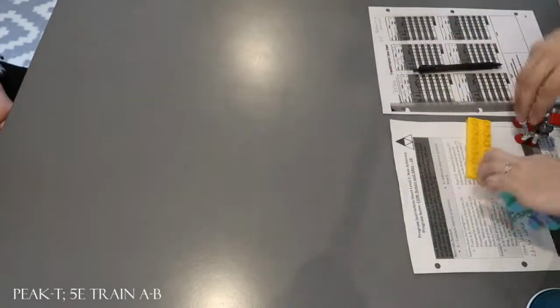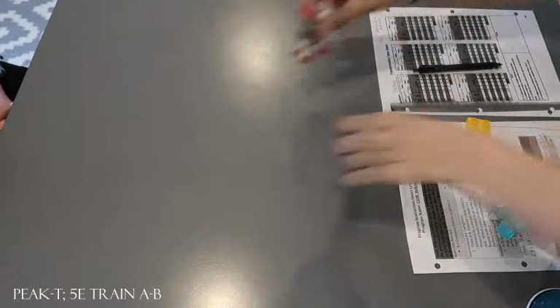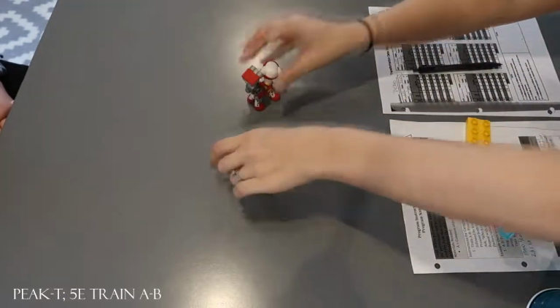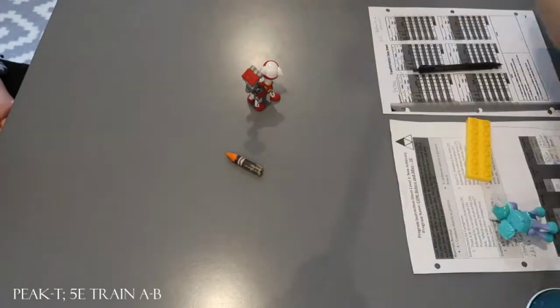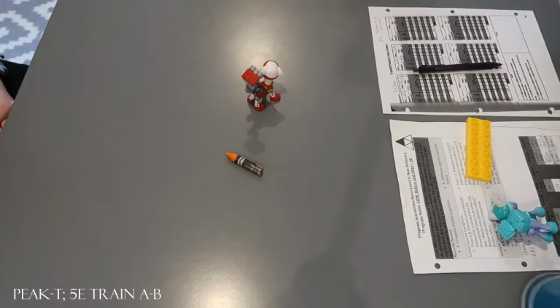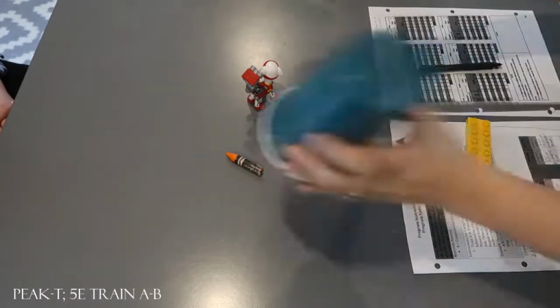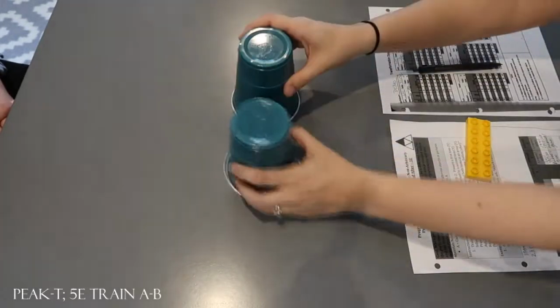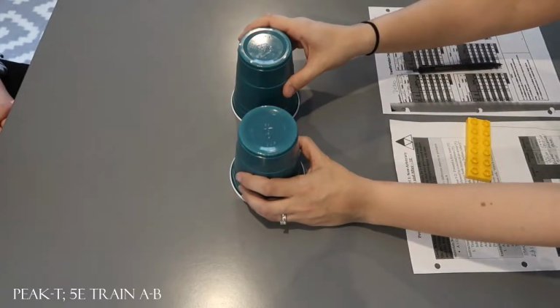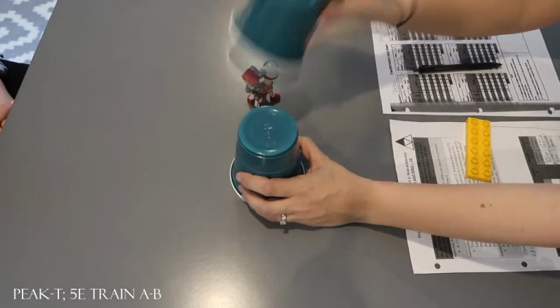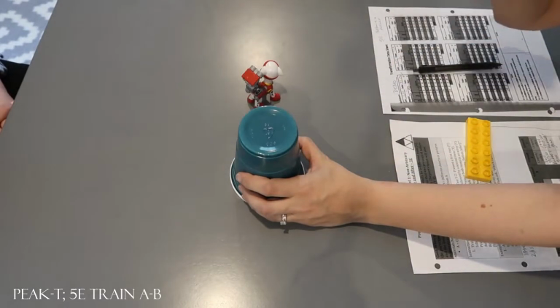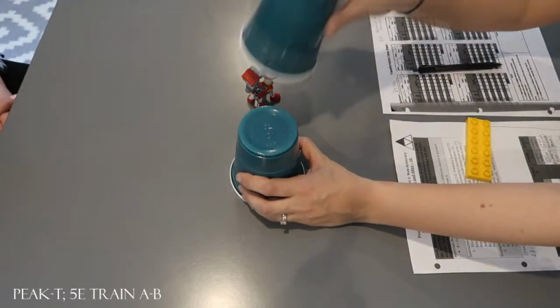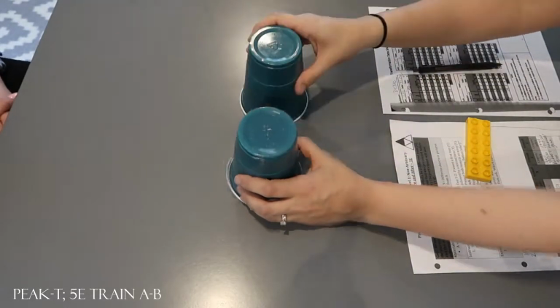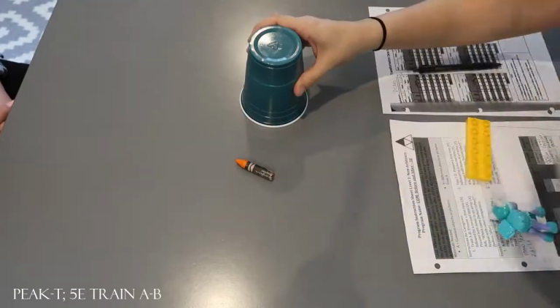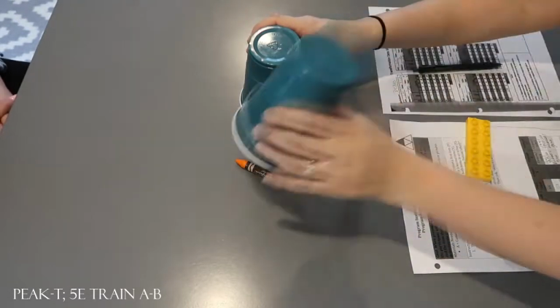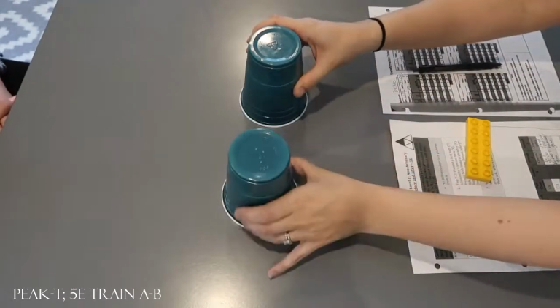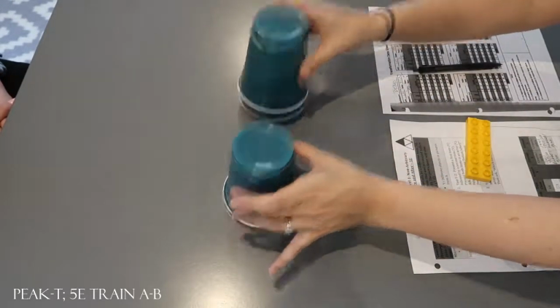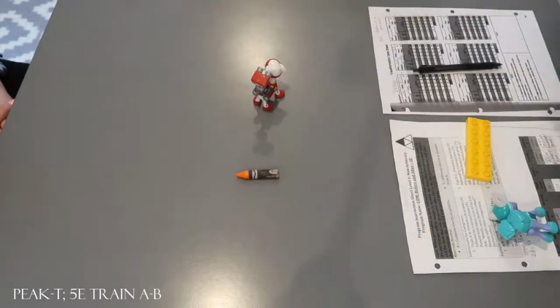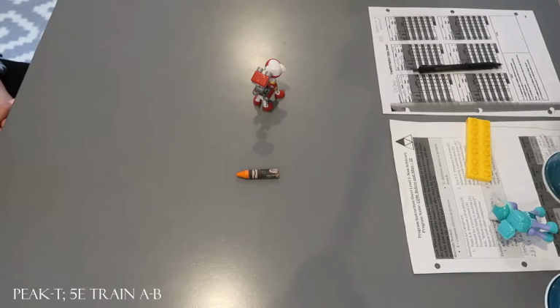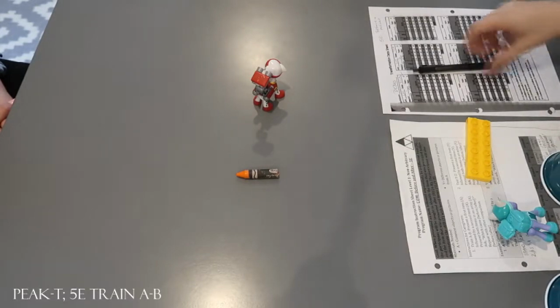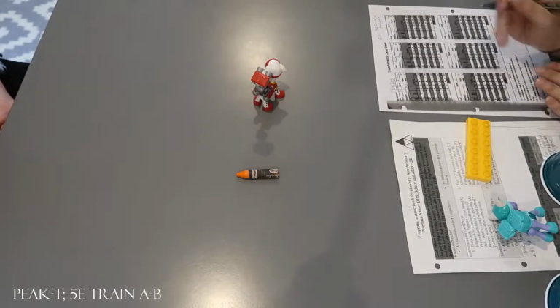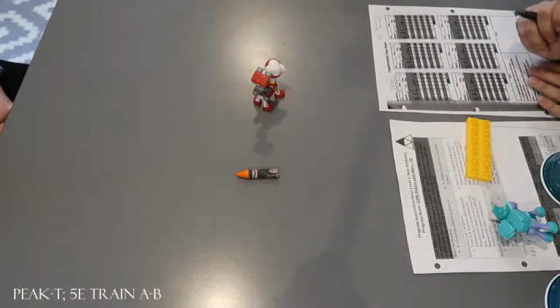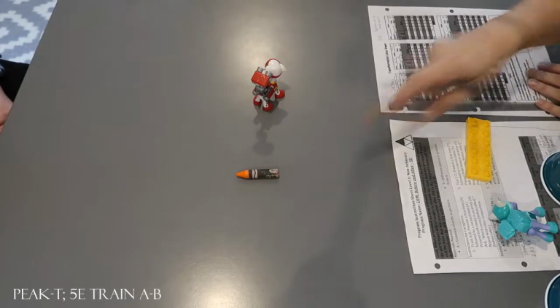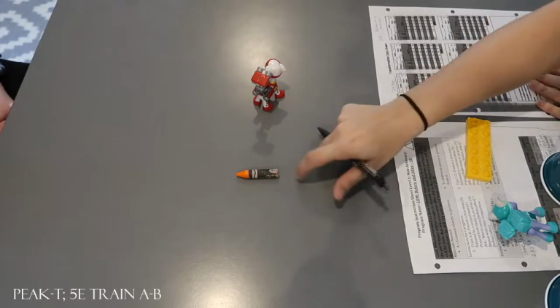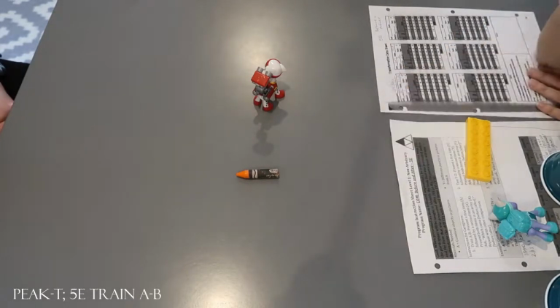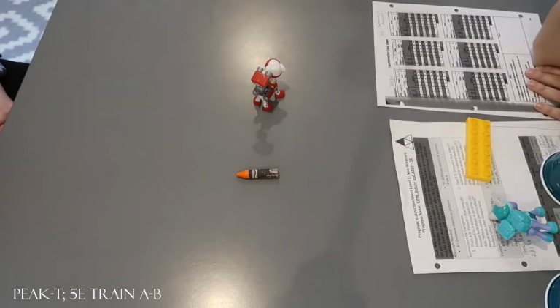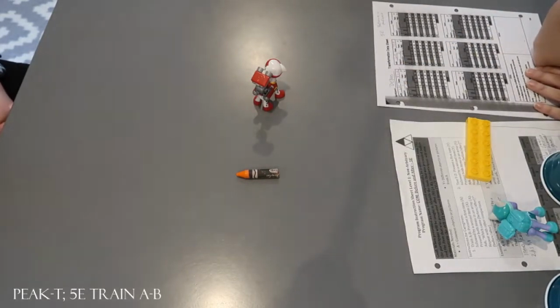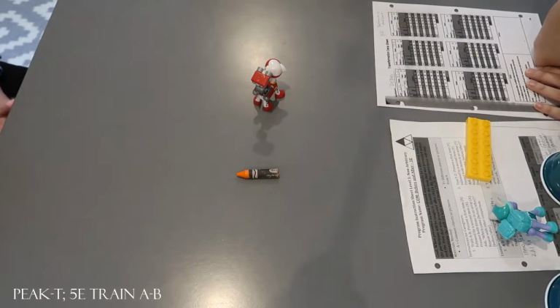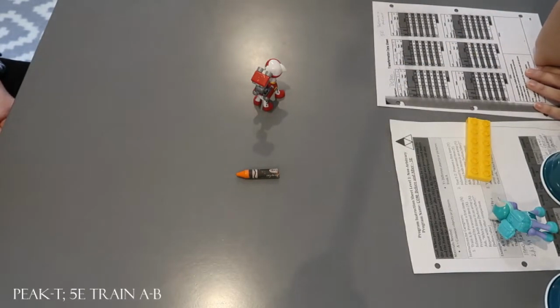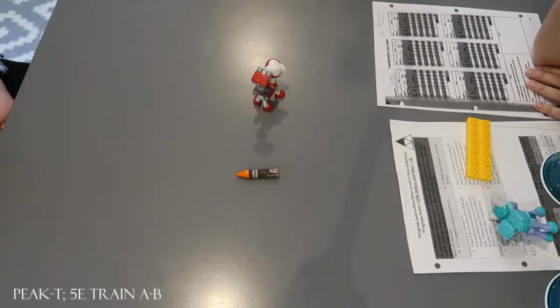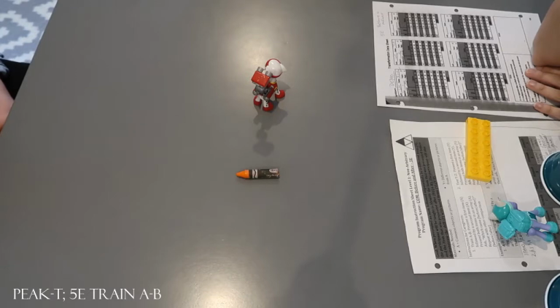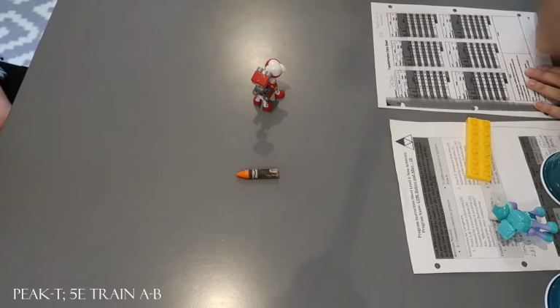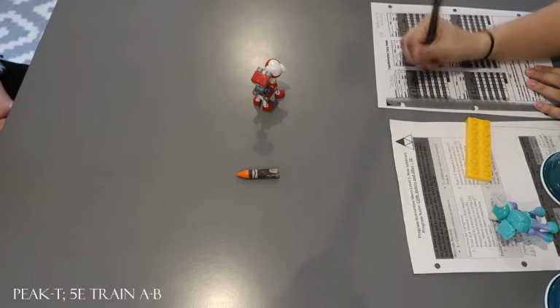Let's do another one. Look at this. Look at this. What did you see after? Marshall. What did you see after? Crayon. What did you see before? Marshall. Good.